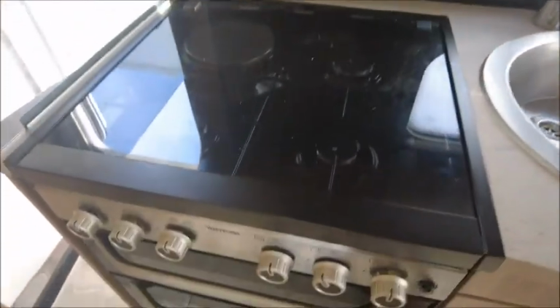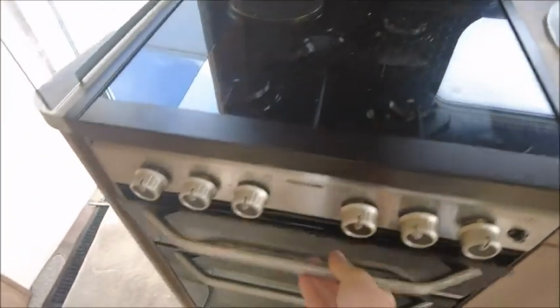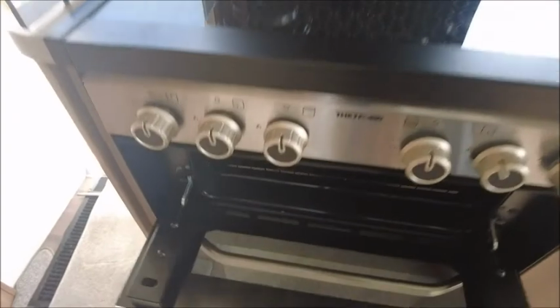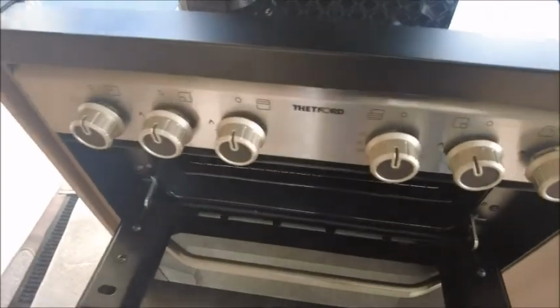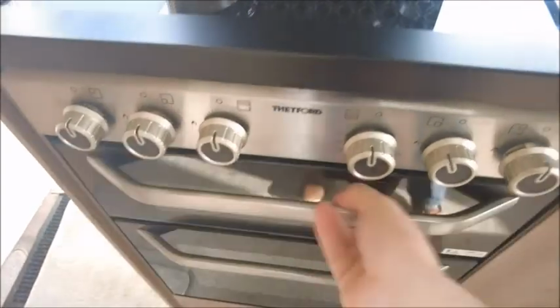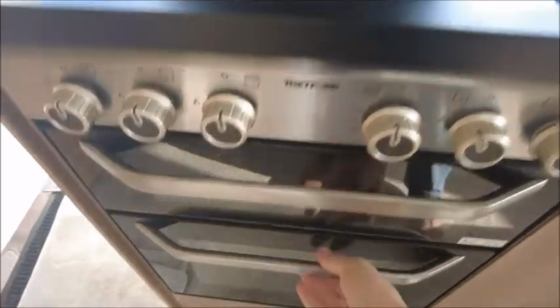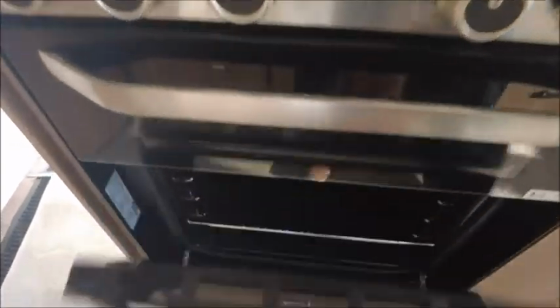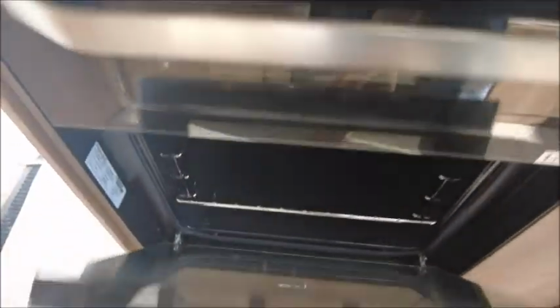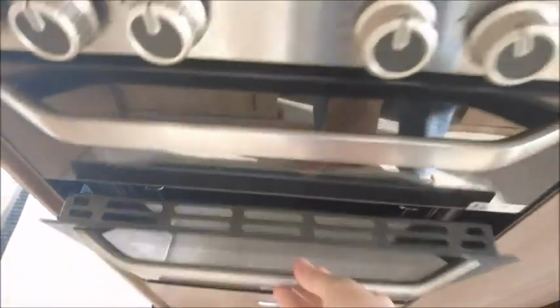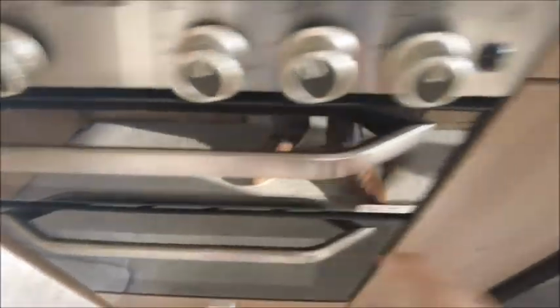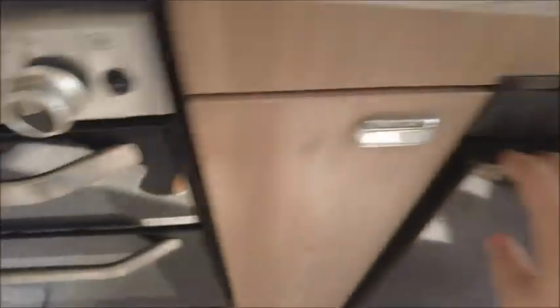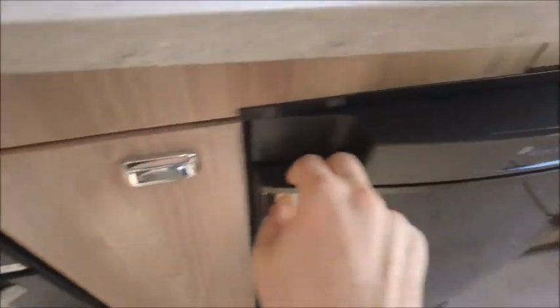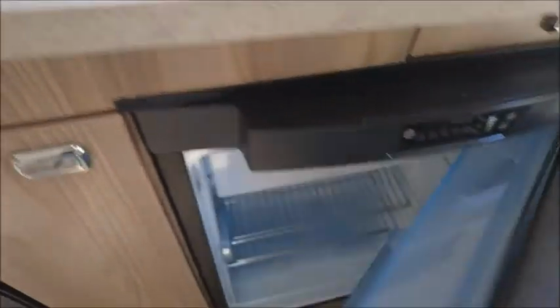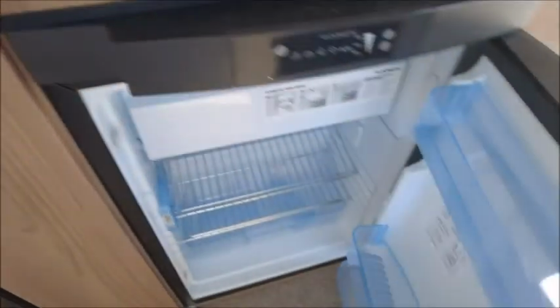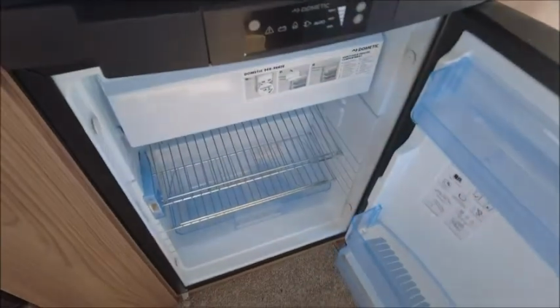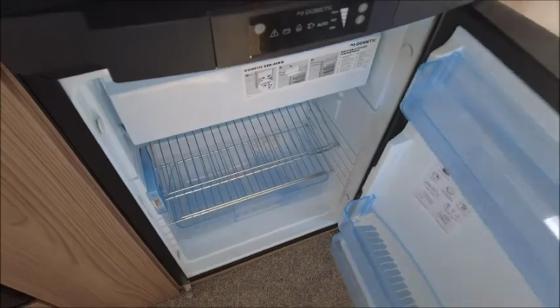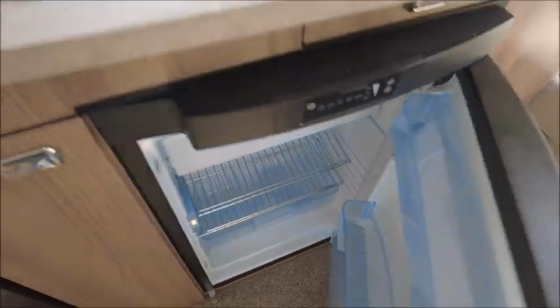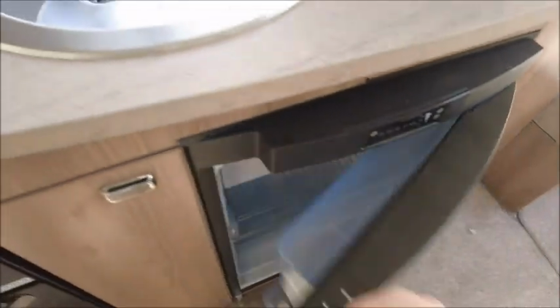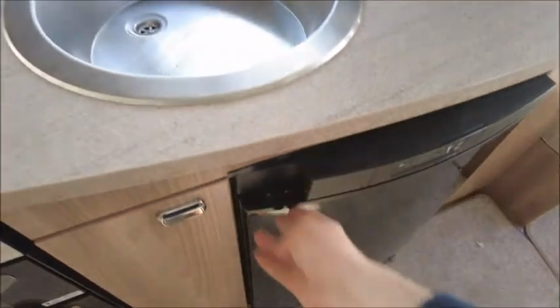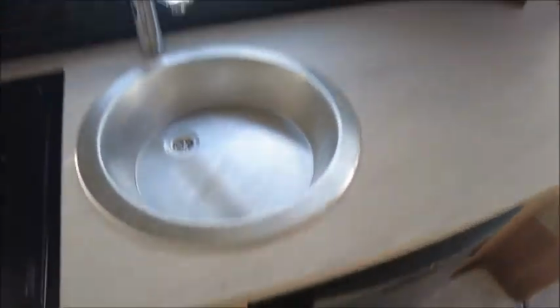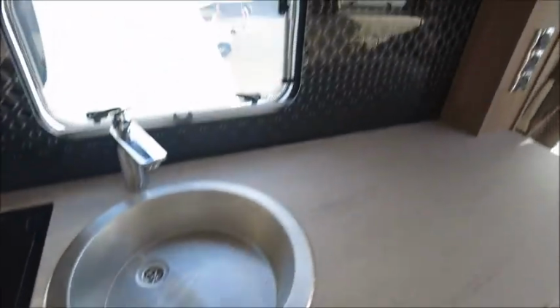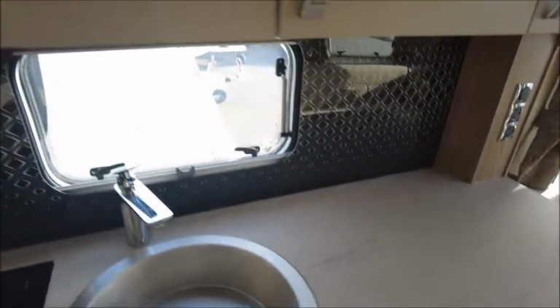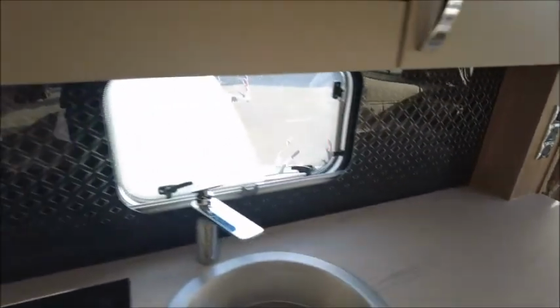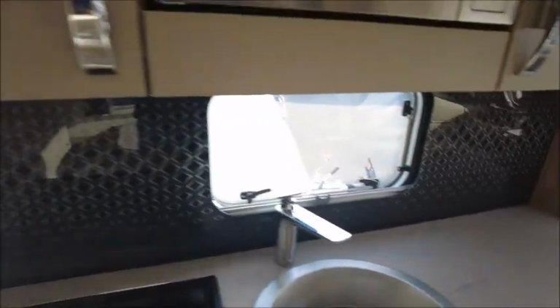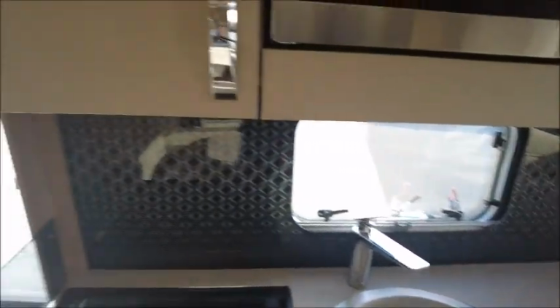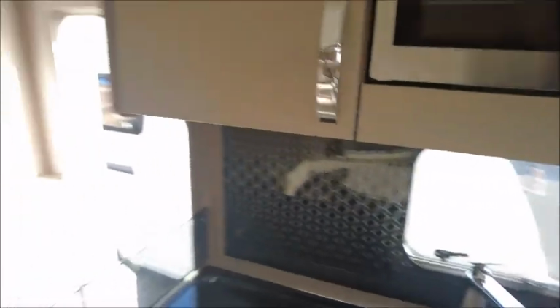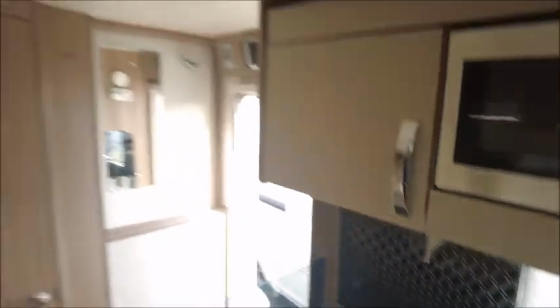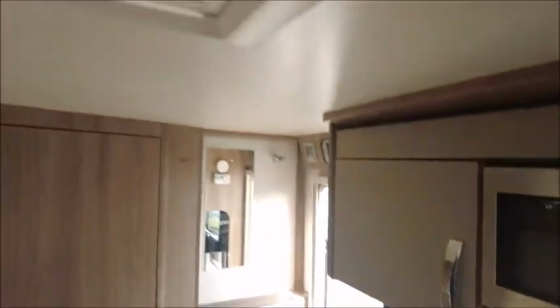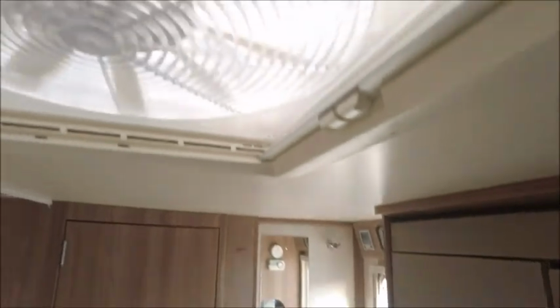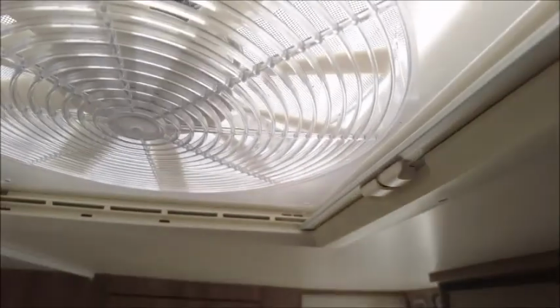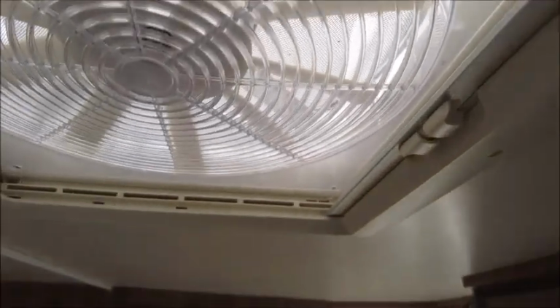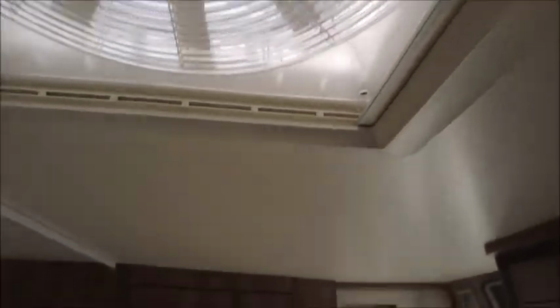We've got a grill, oven, and a Dometic fridge and freezer. Also notice the splashback and Omni vent directly above.